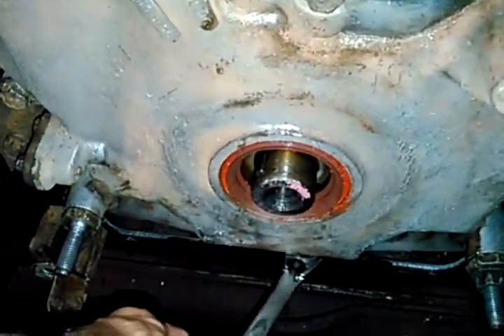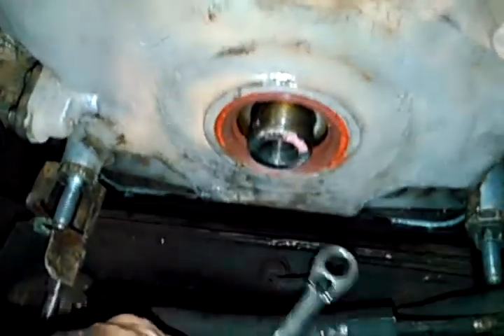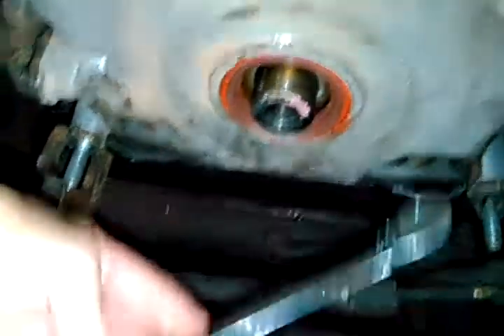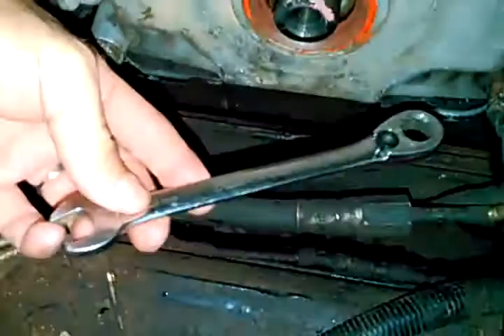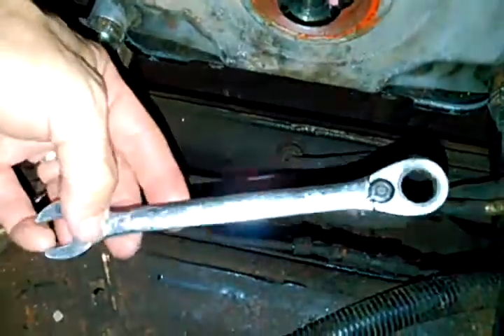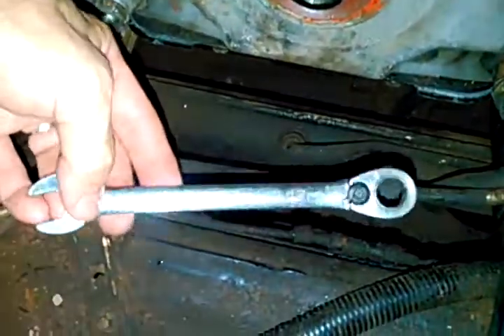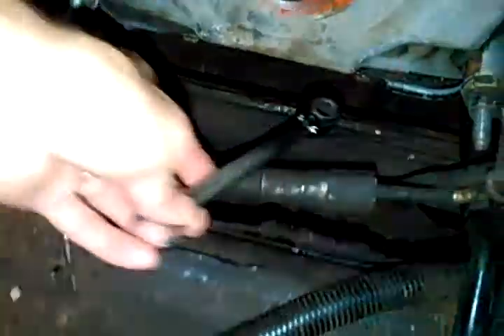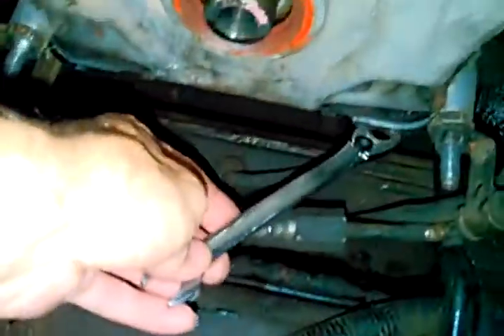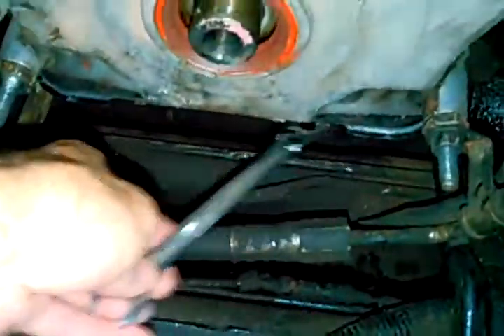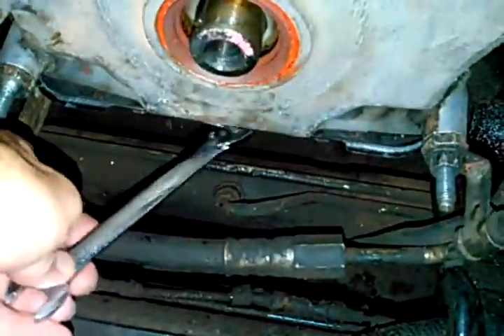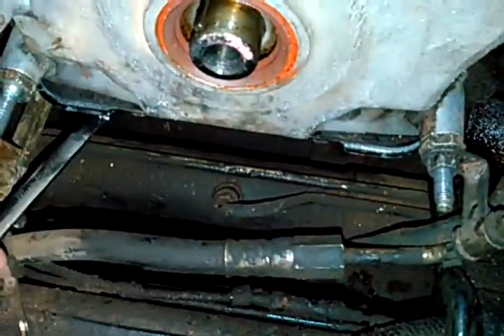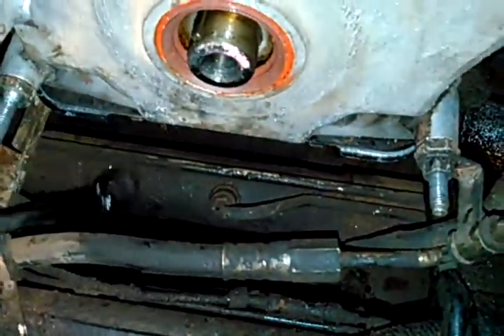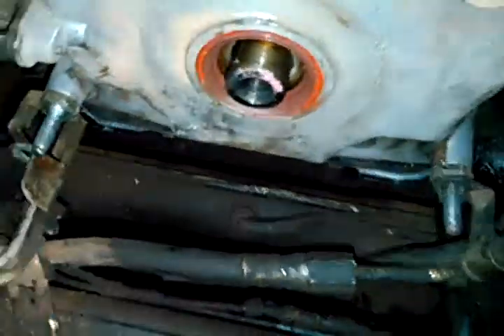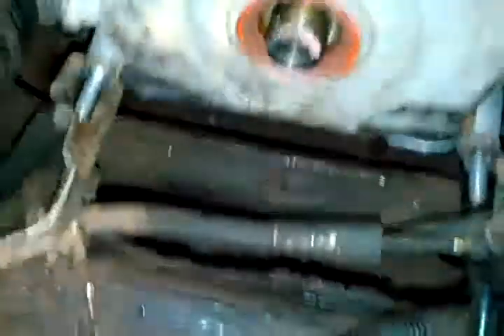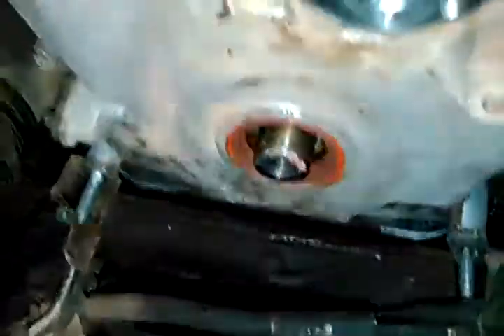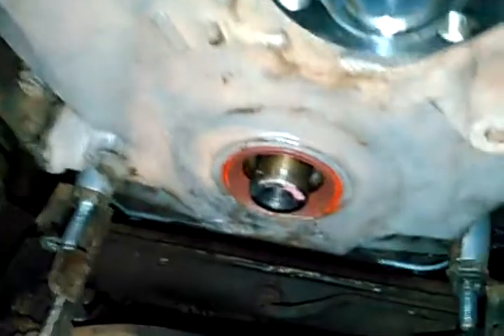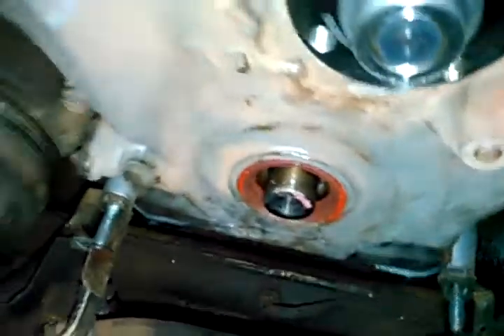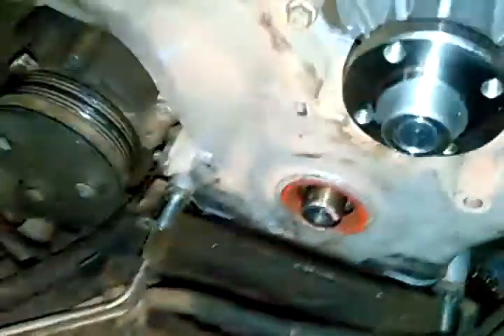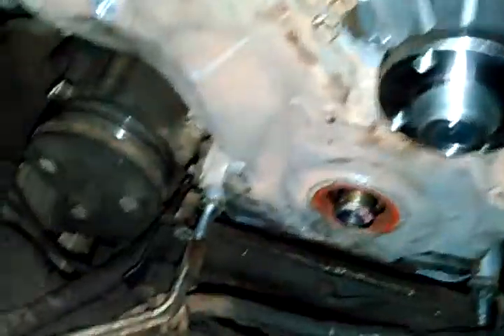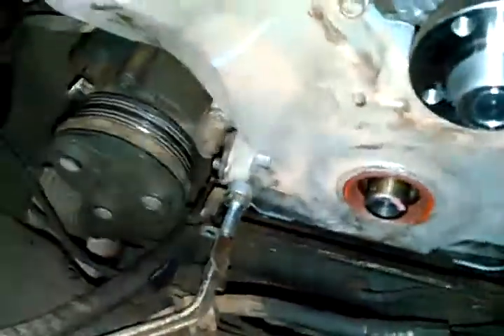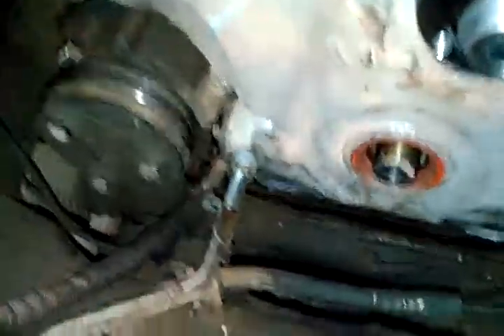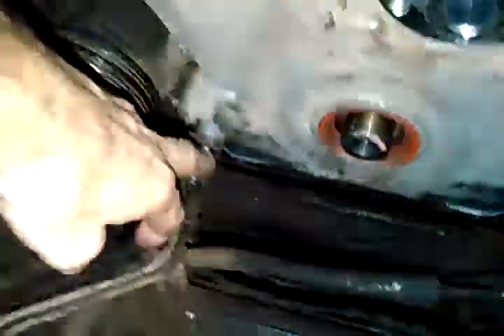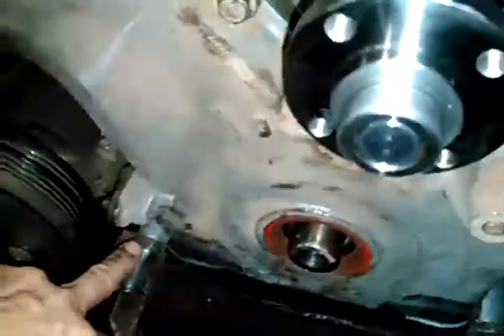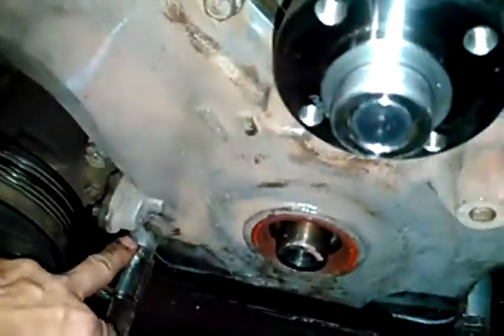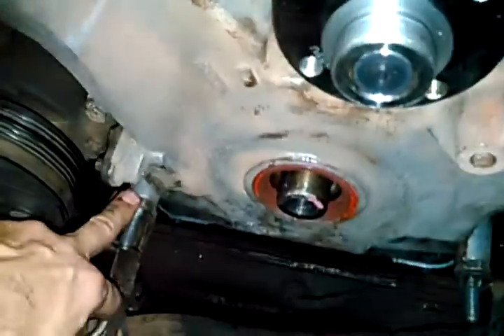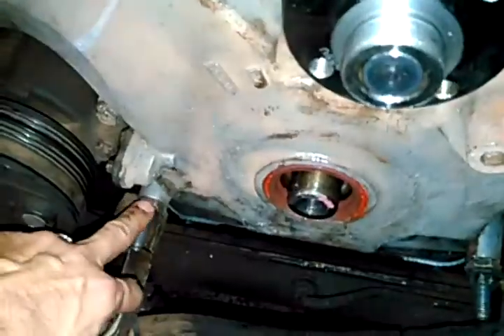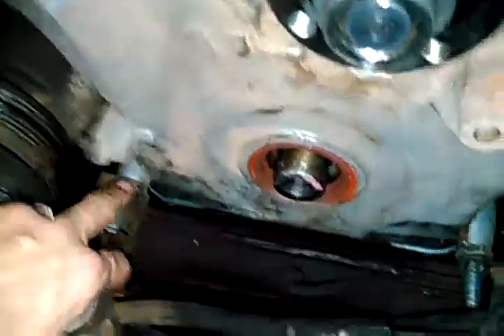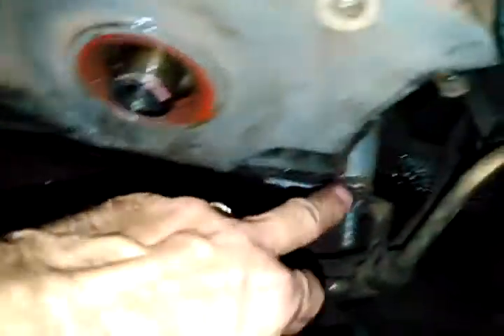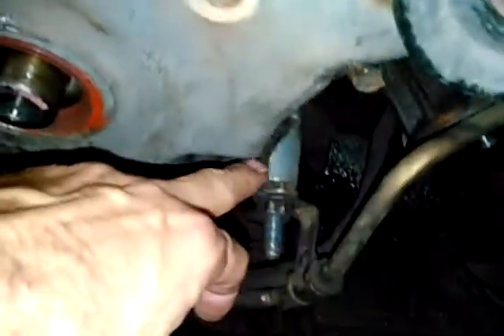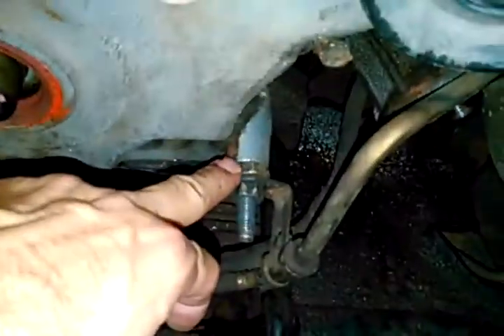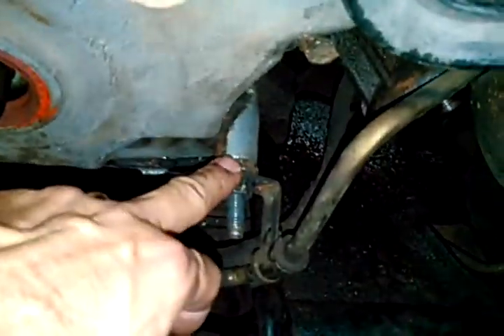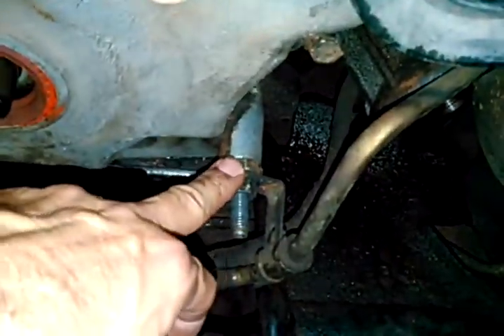It's easiest to get a wrench underneath here from the front to get those off. And then these bottom bolts right here, I used a 7/8 wrench to get them off.